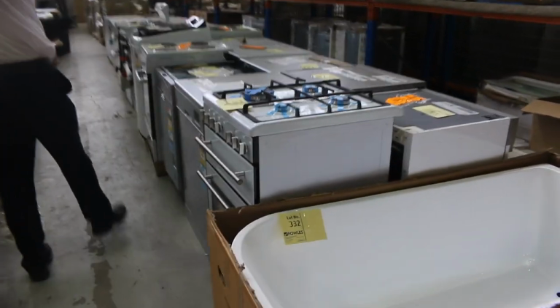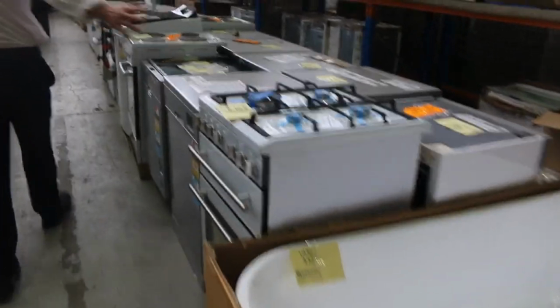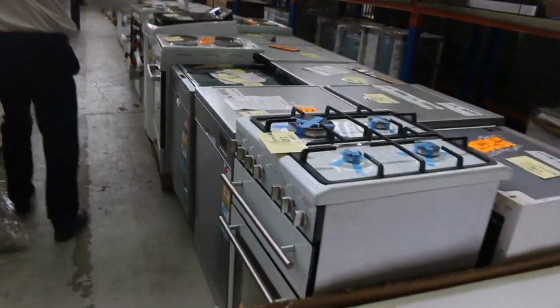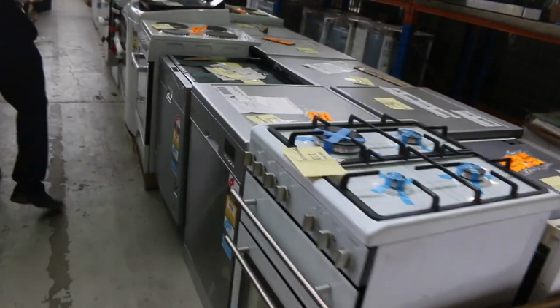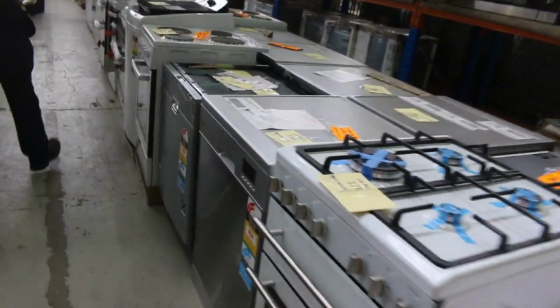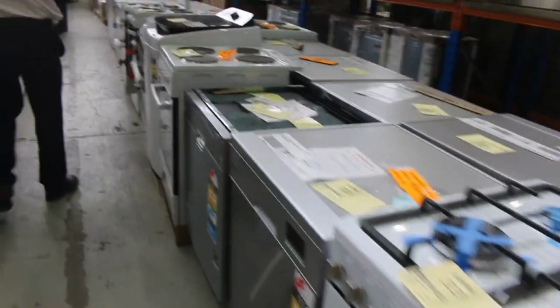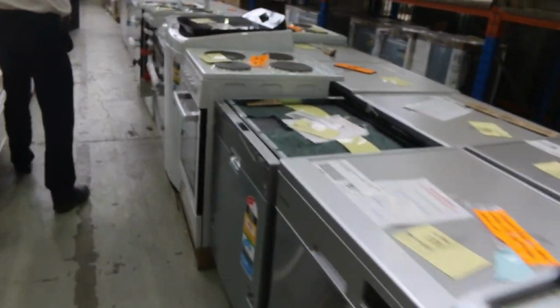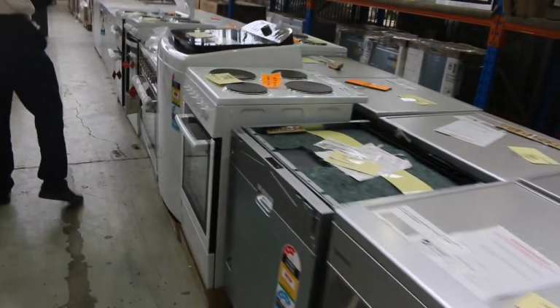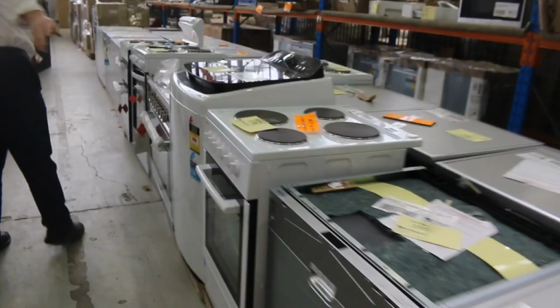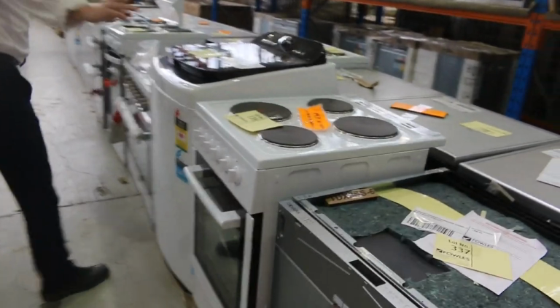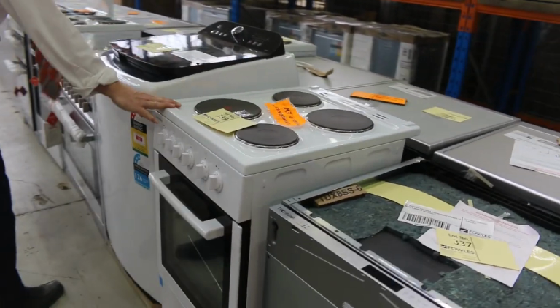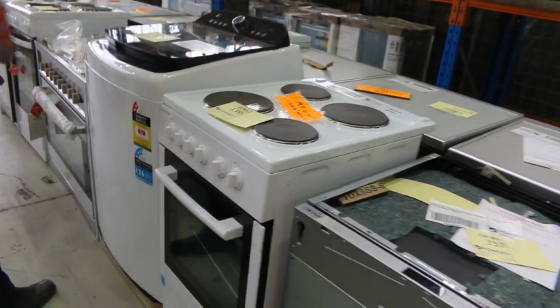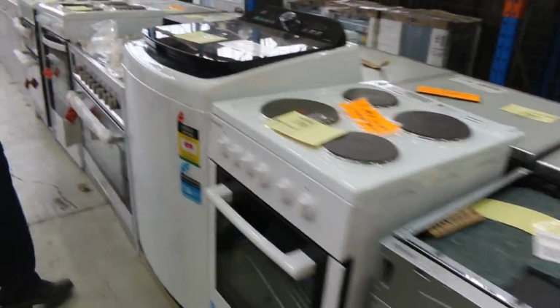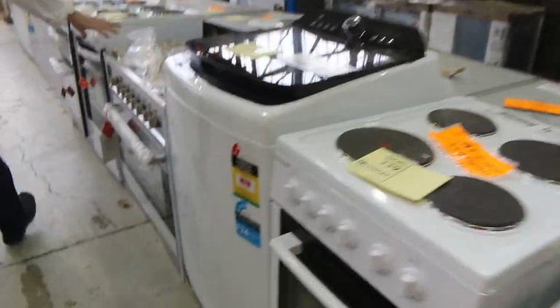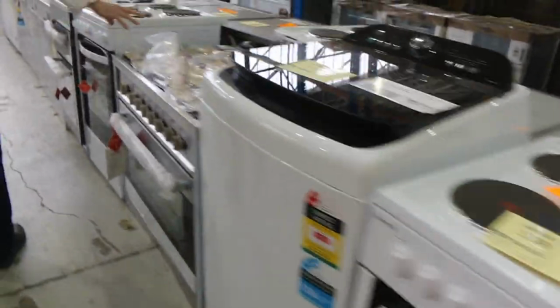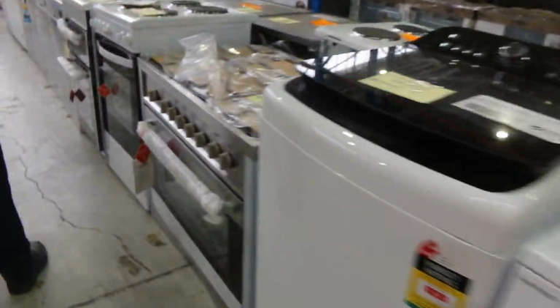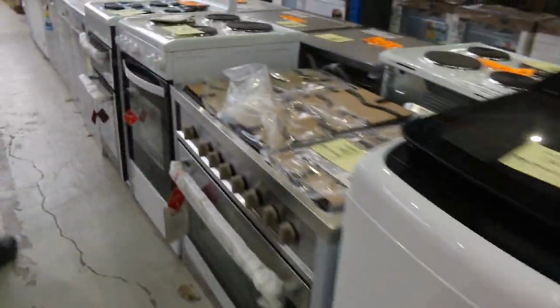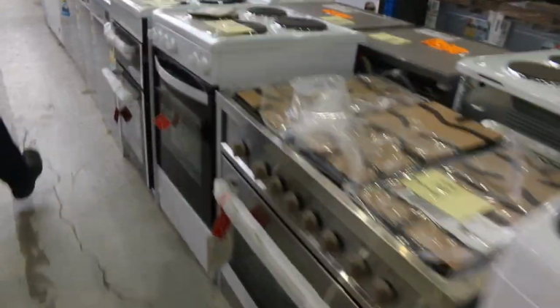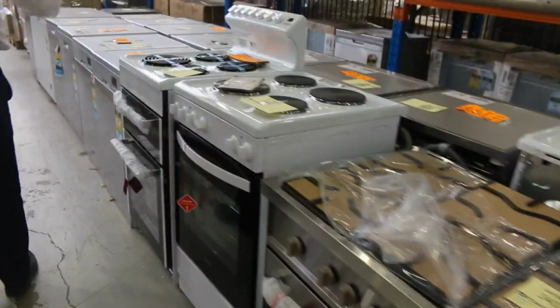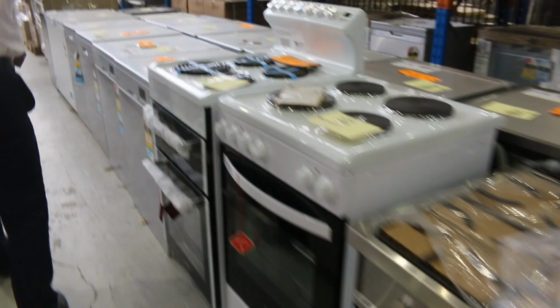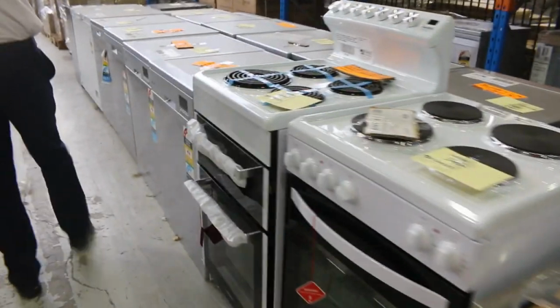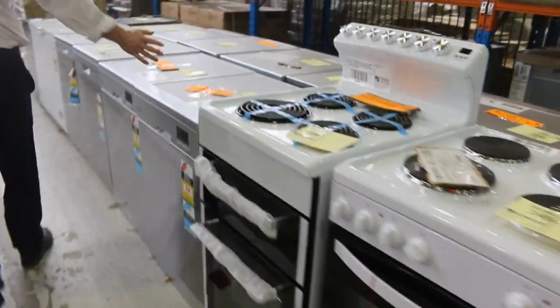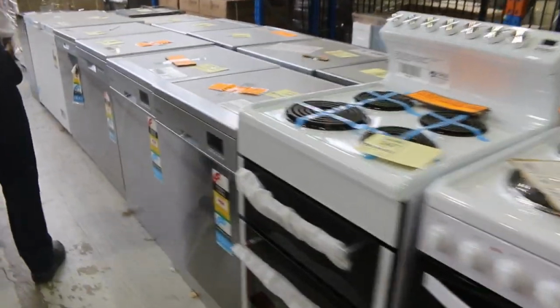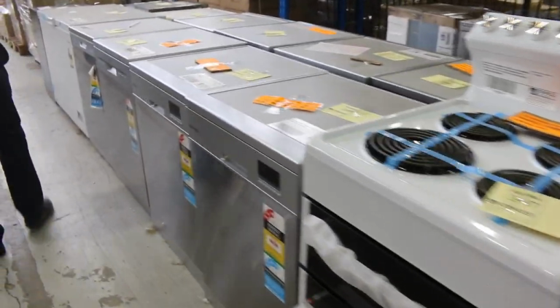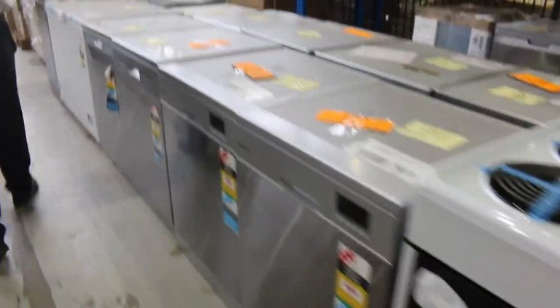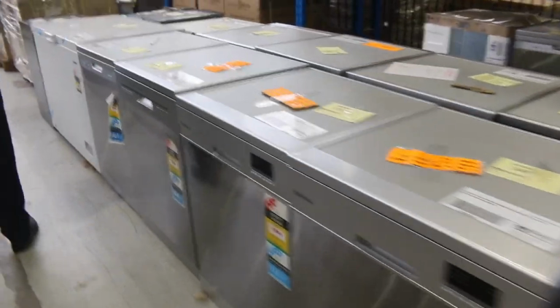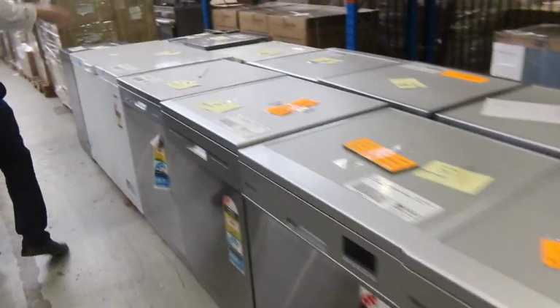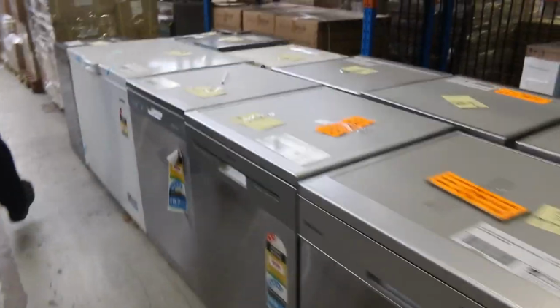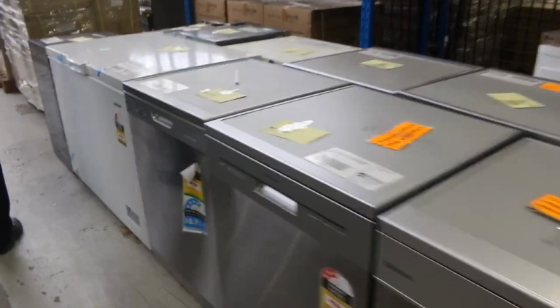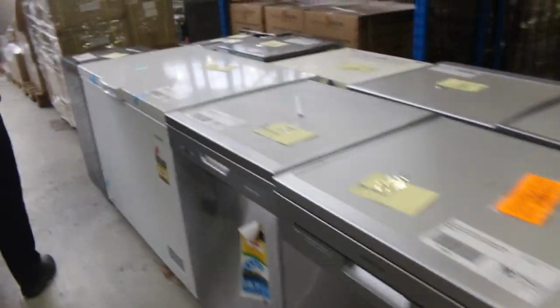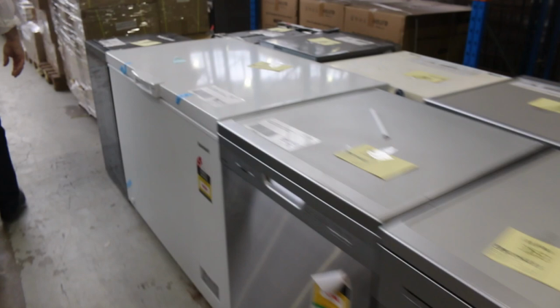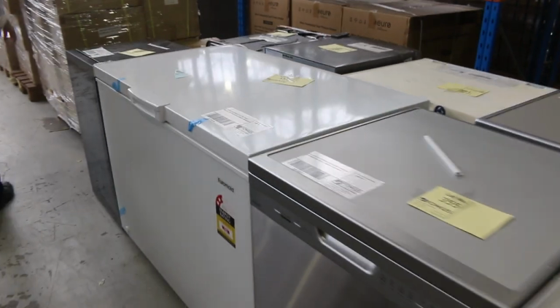Lots of appliances as well — dishwashers, freestanding cookers from 540mm all the way through to 900mm. Loads and loads of dishwashers, all with a warranty. A lot of the three-month warranty, some six-month warranty and some up to two years warranty as well.